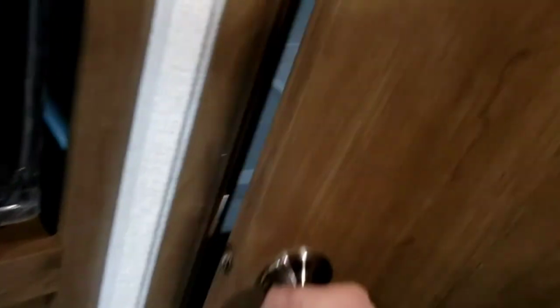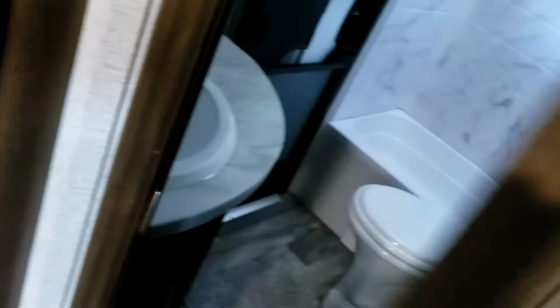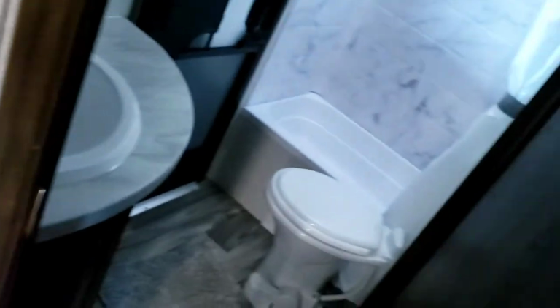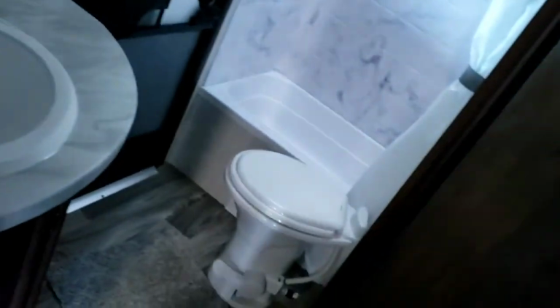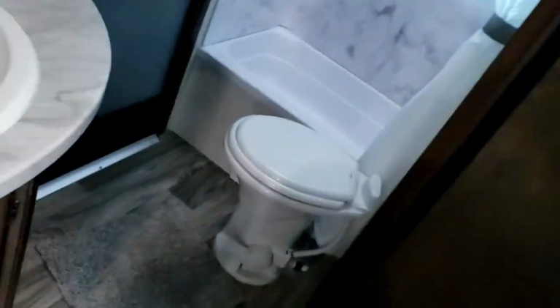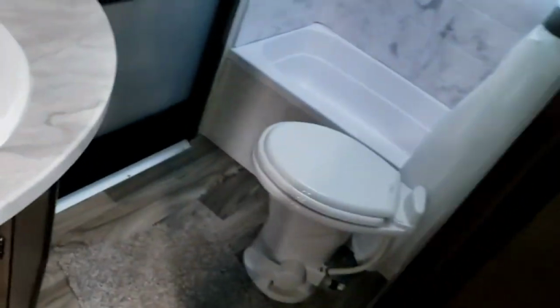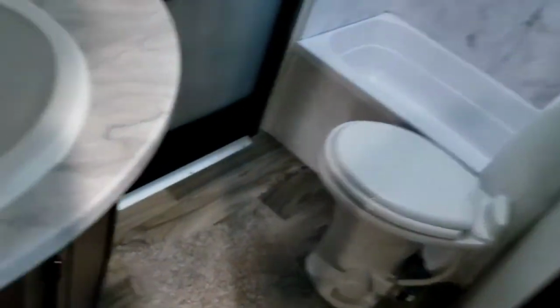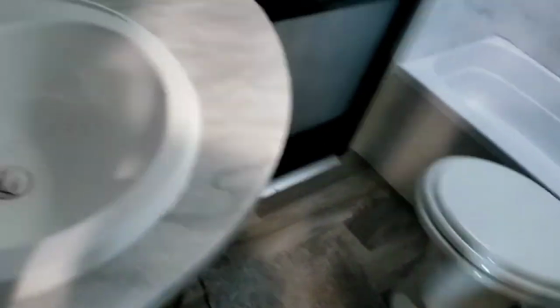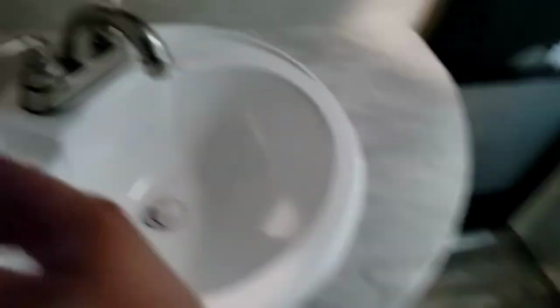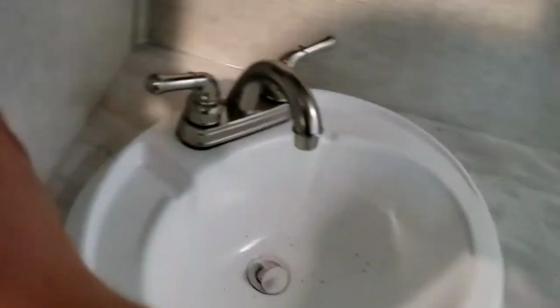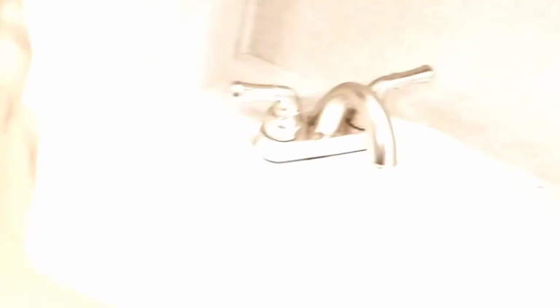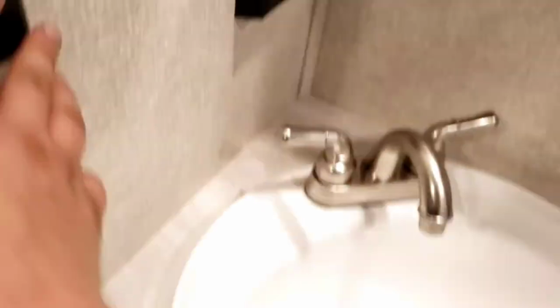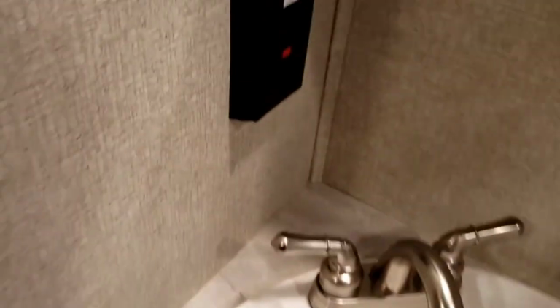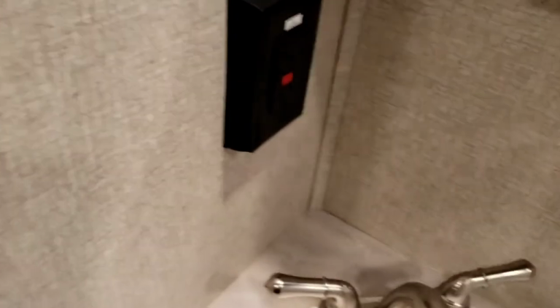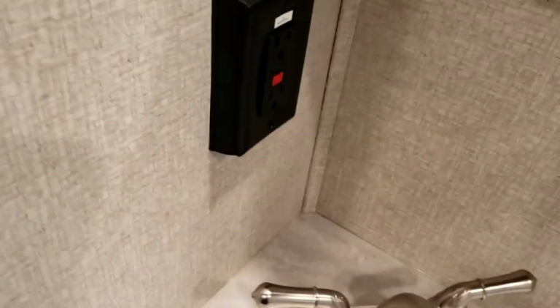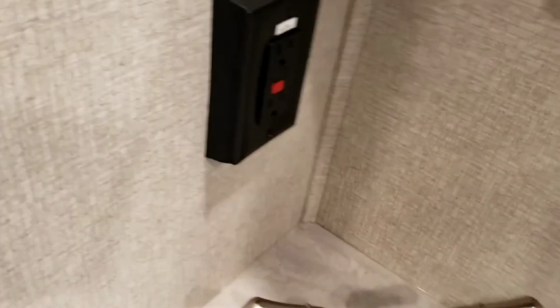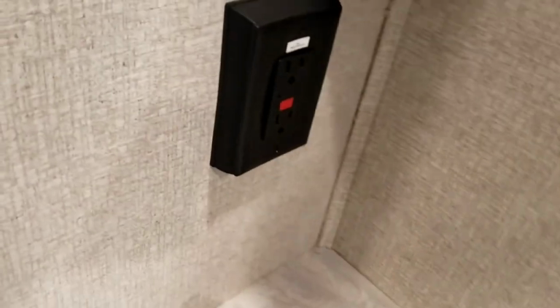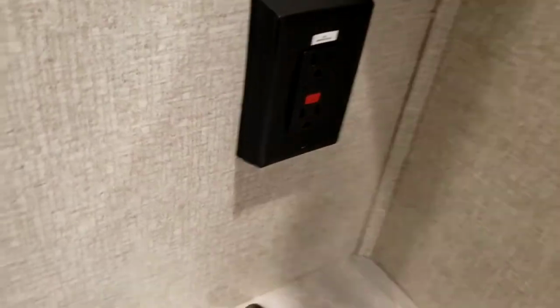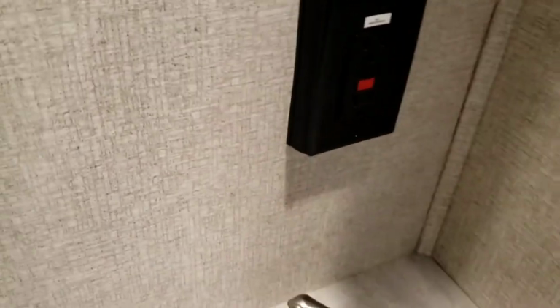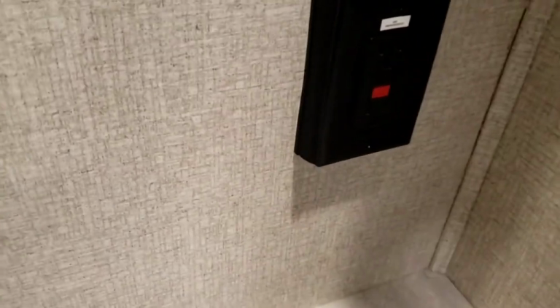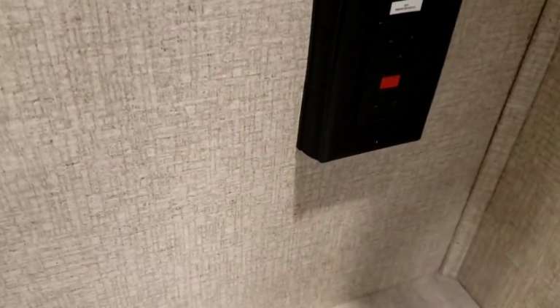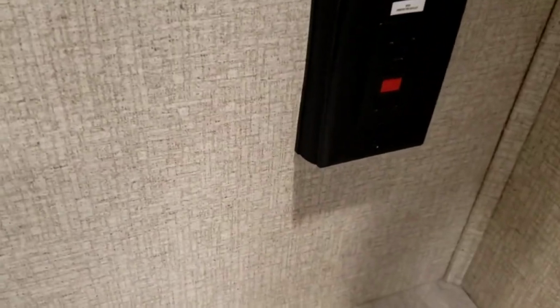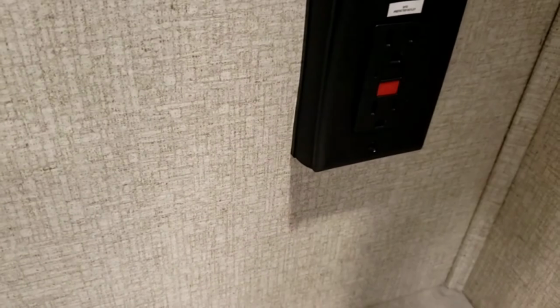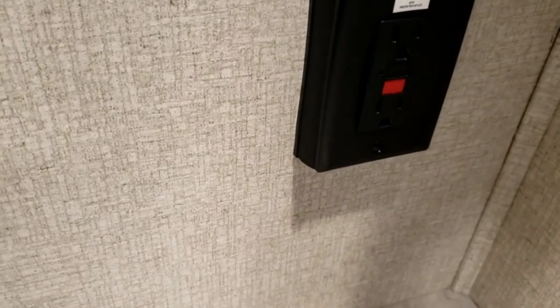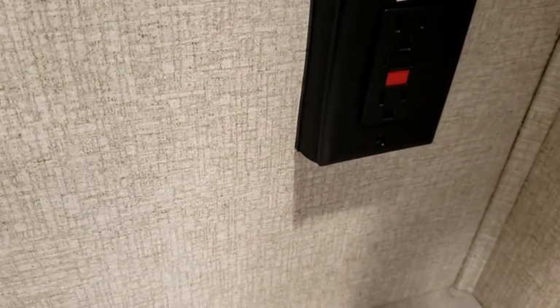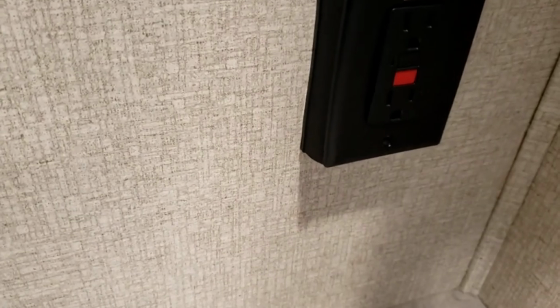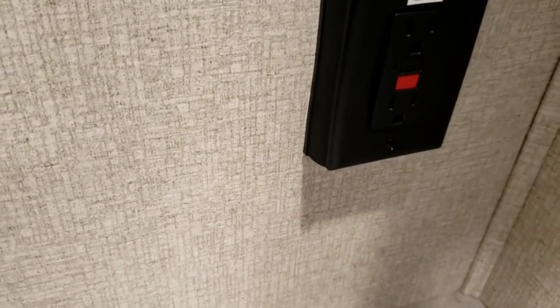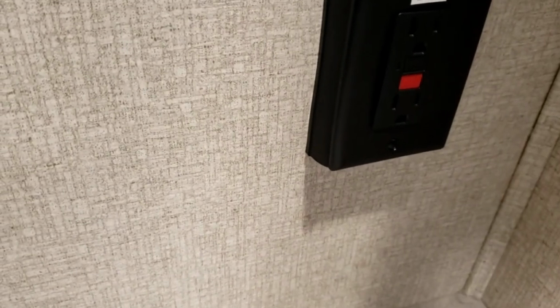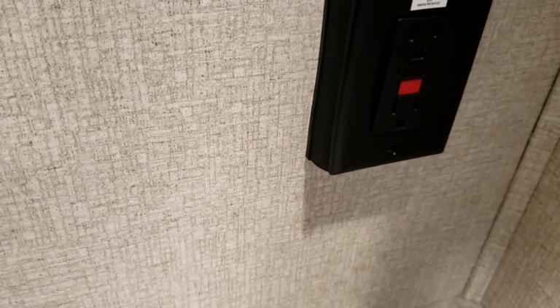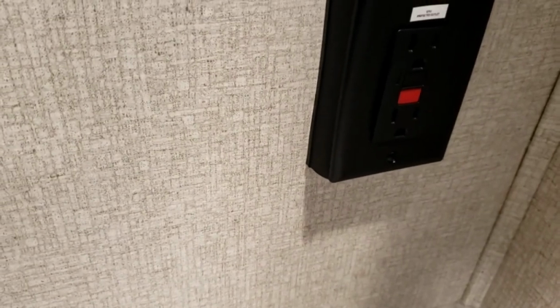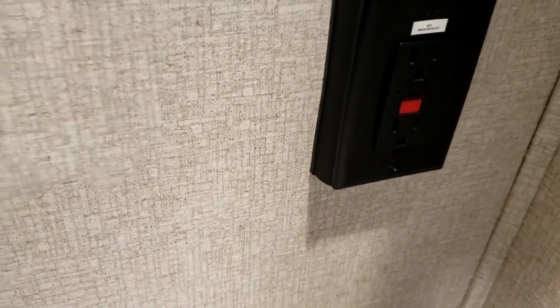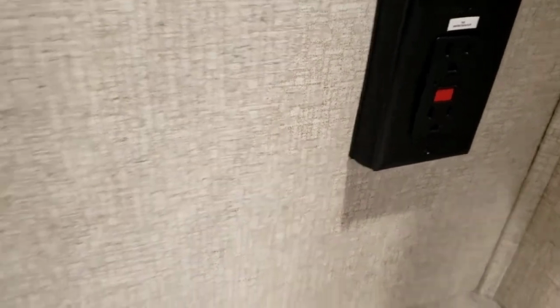Coming through here — right here is your main resetting GFCI. If any of your GFCIs have tripped, this is the outlet you come to and reset.